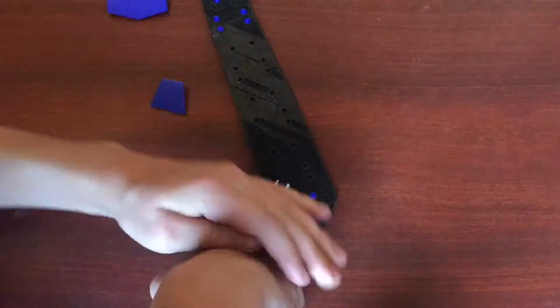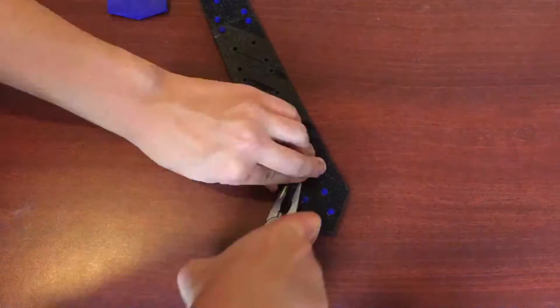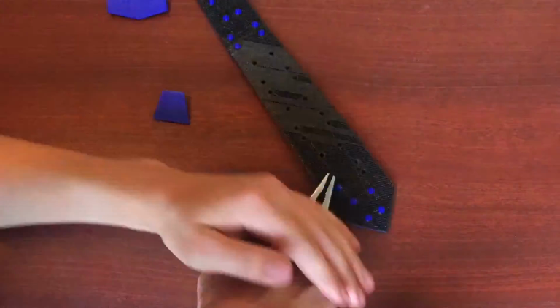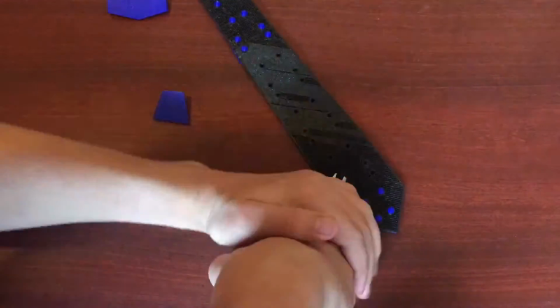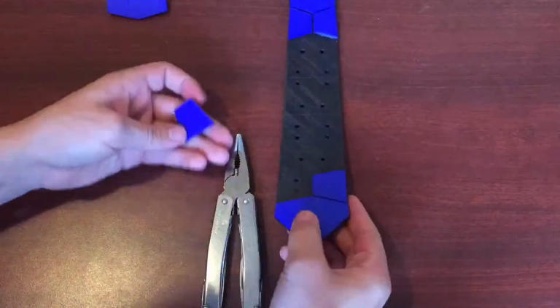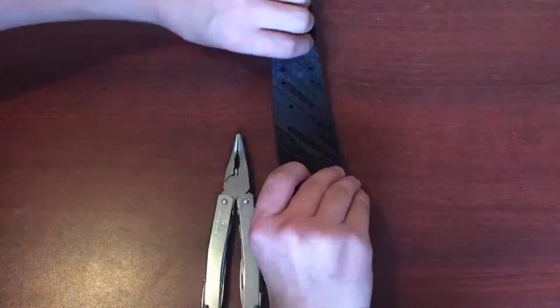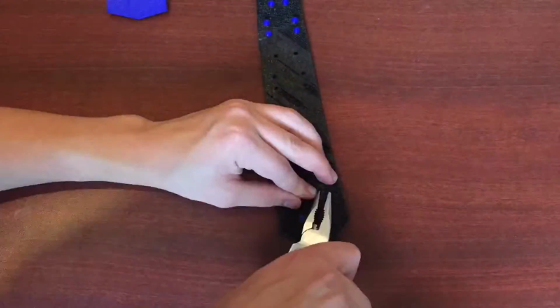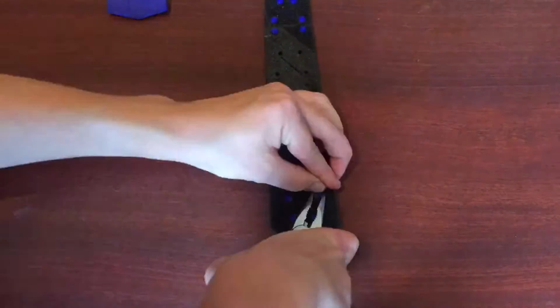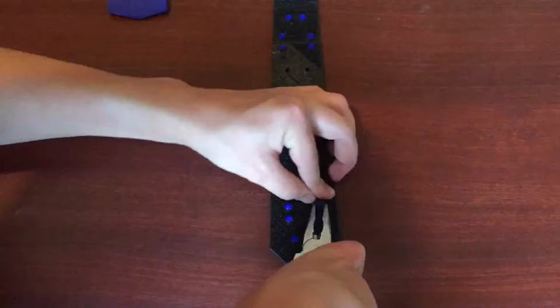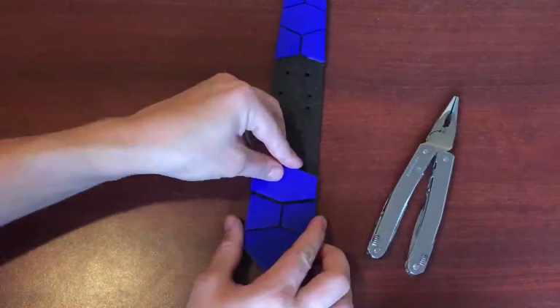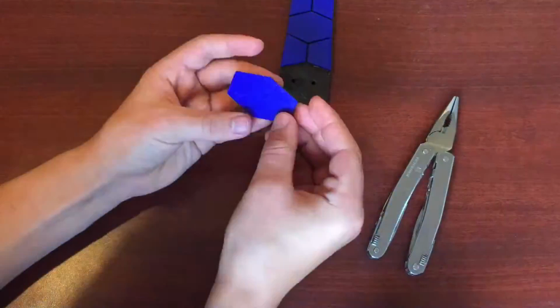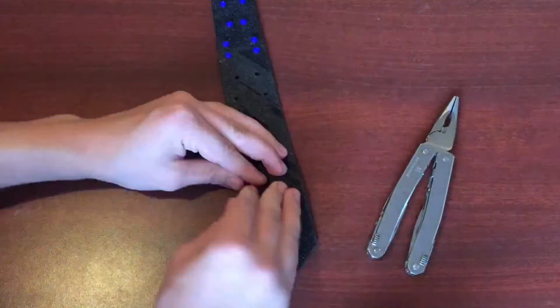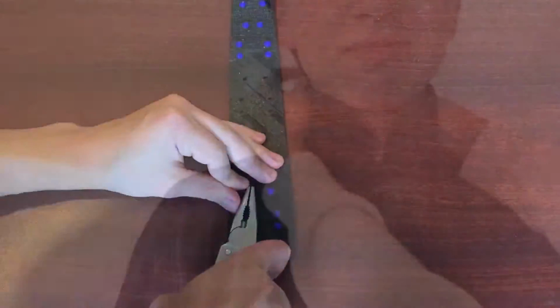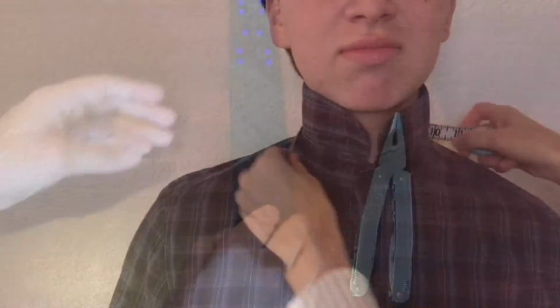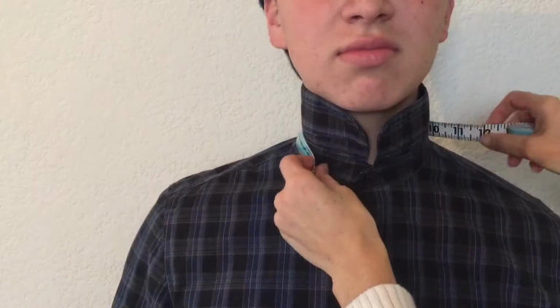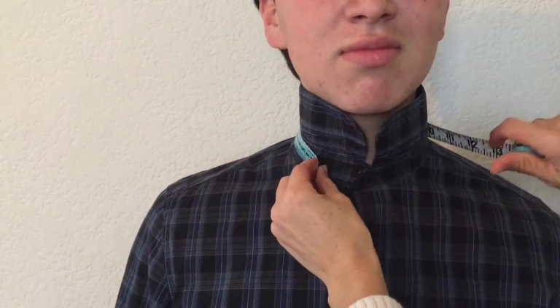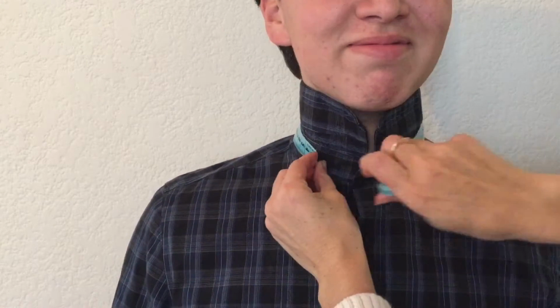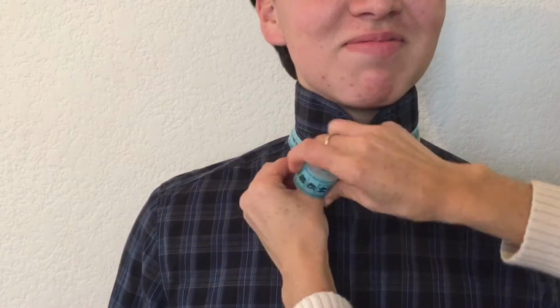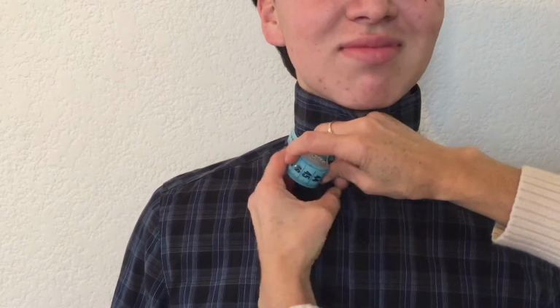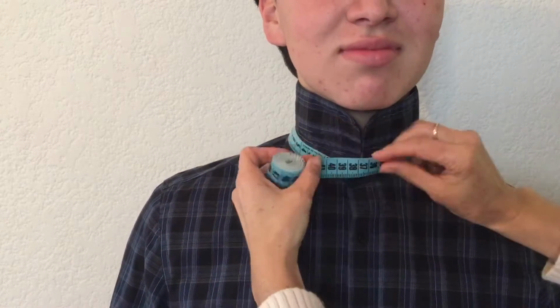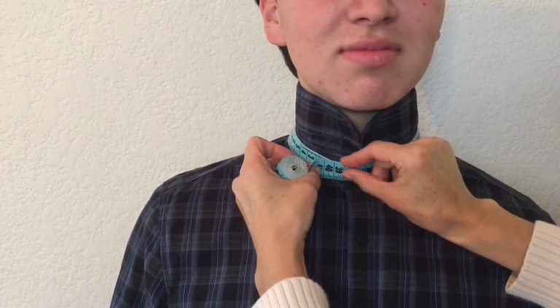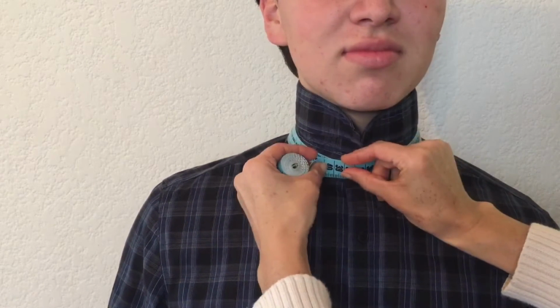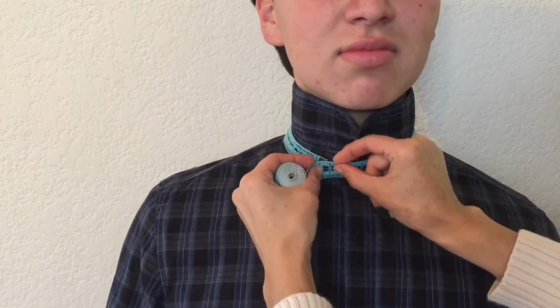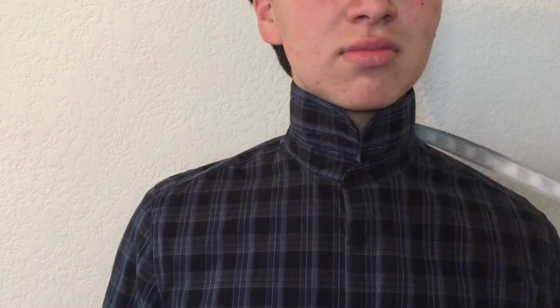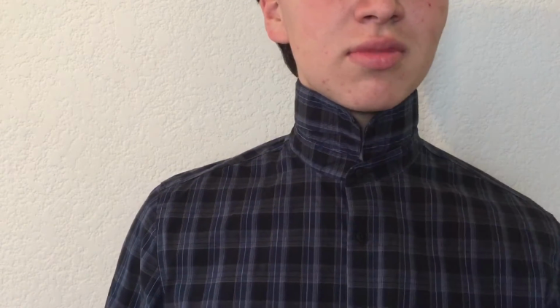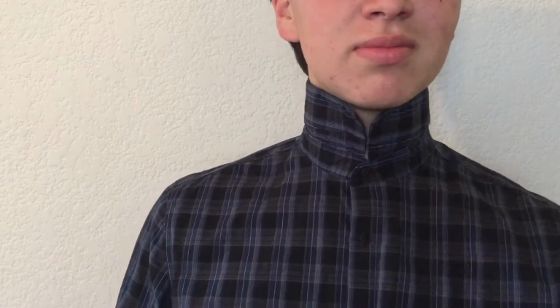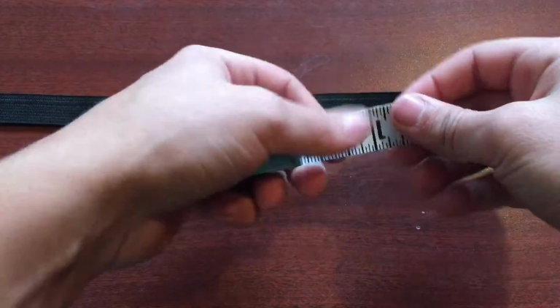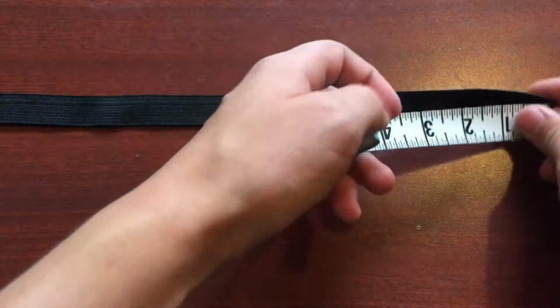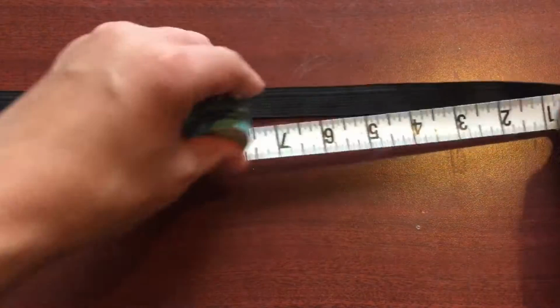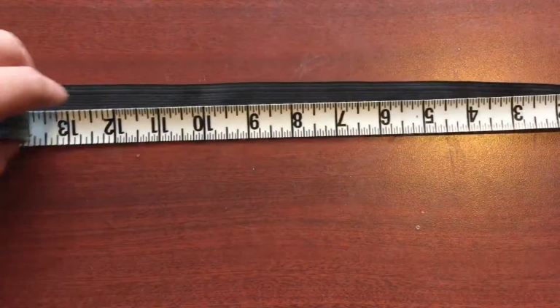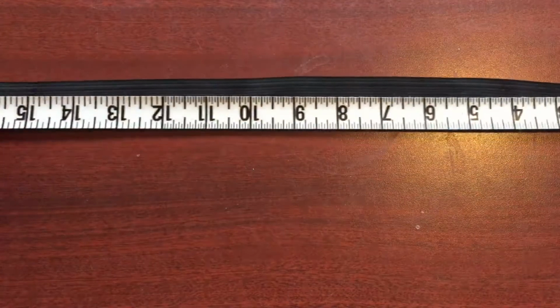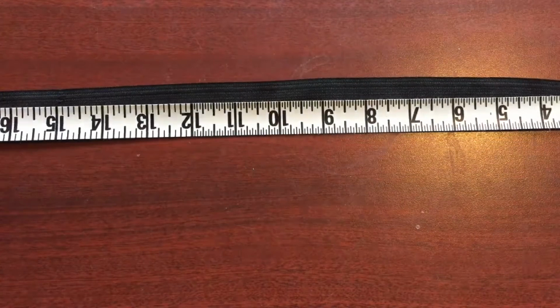So if you are doing this, make sure to check twice so that you don't make the same mistake. While I was waiting for the replacements to print, I measured the diameter of my neck and then I cut some elastic band to length.